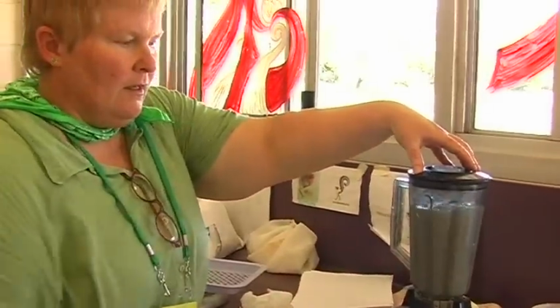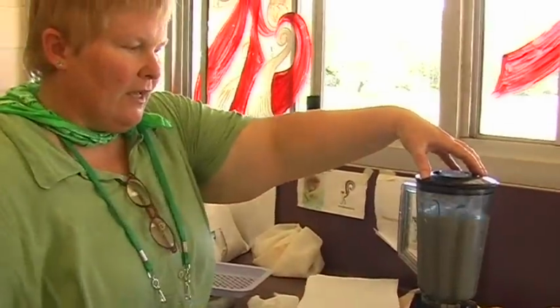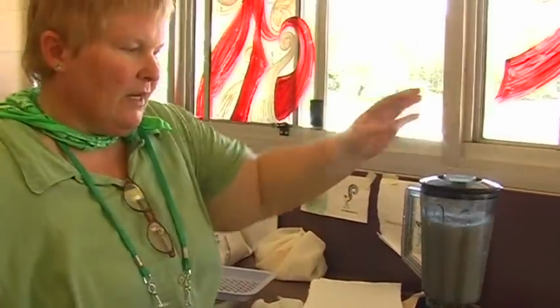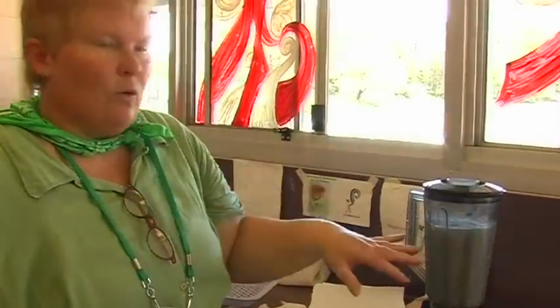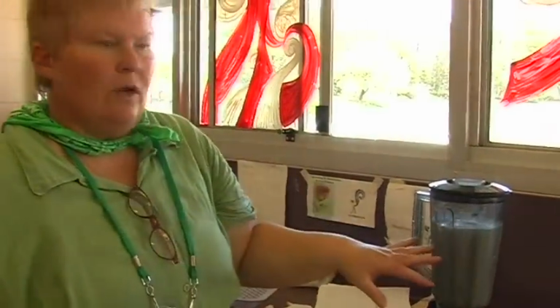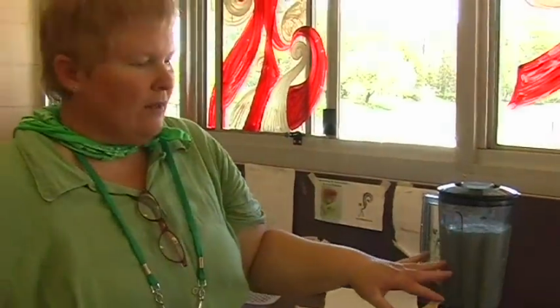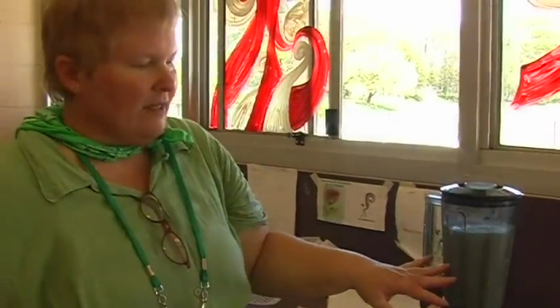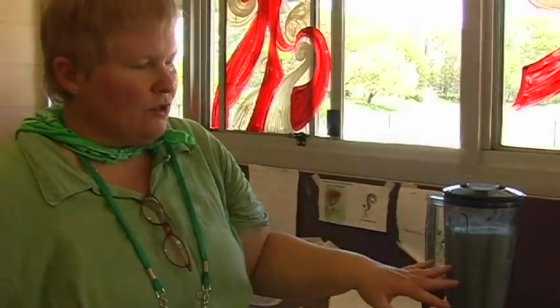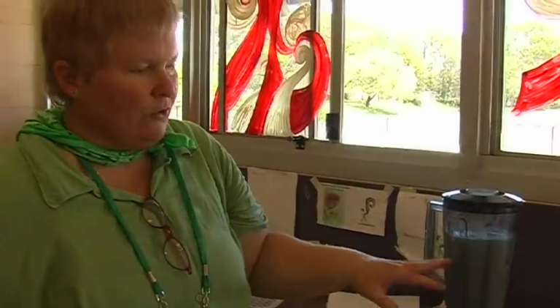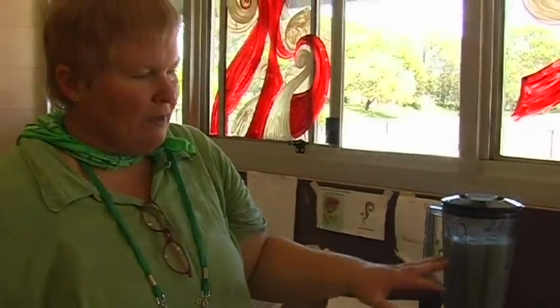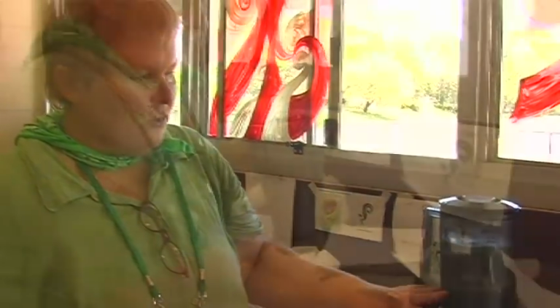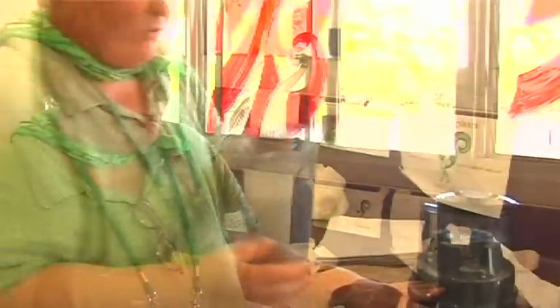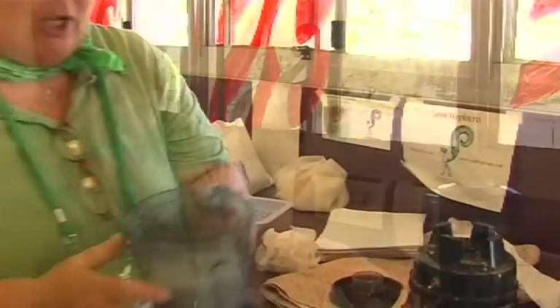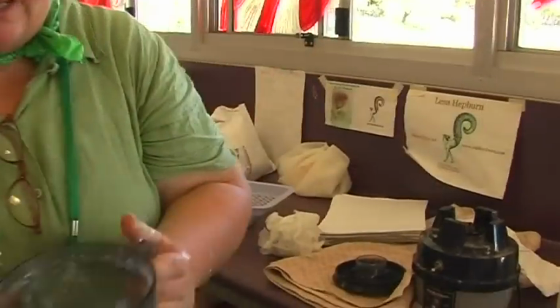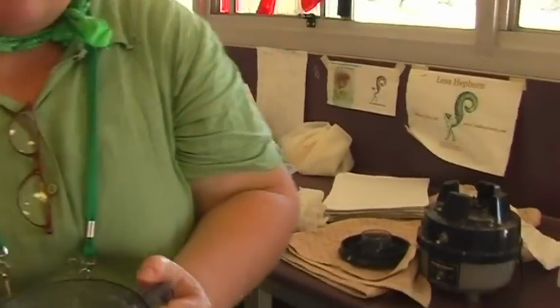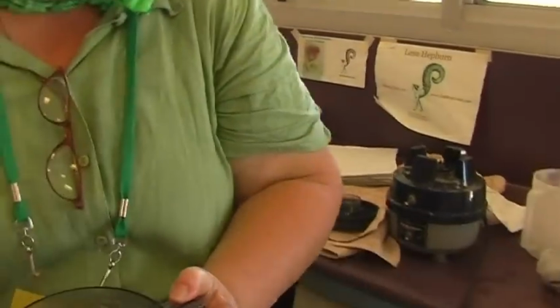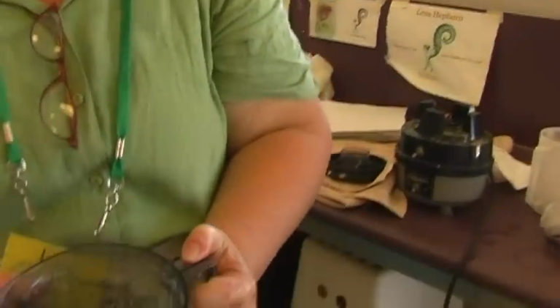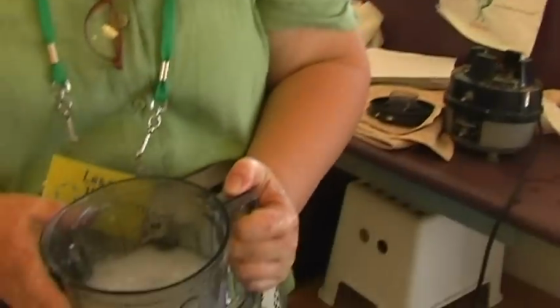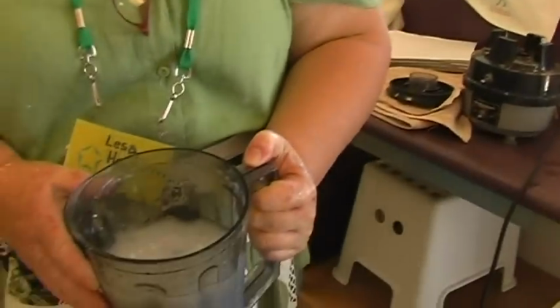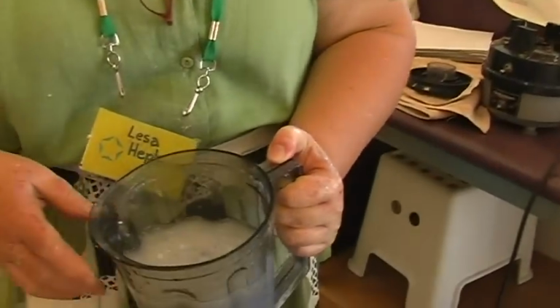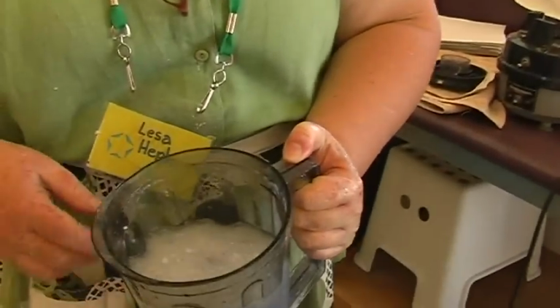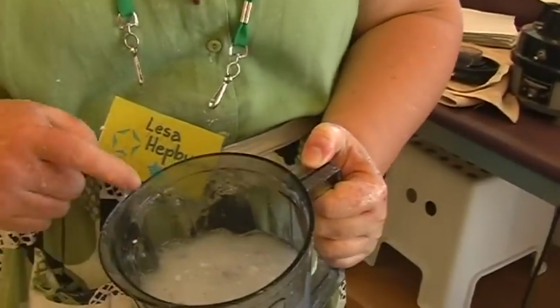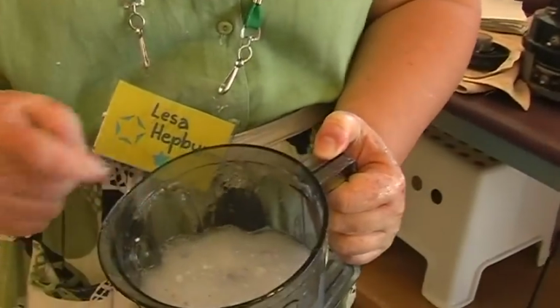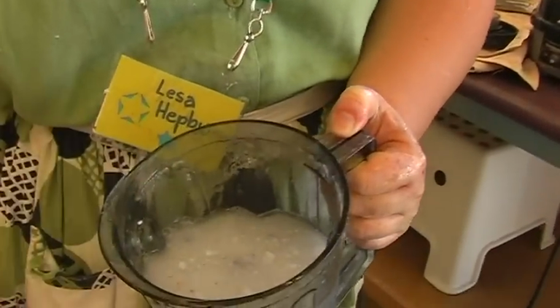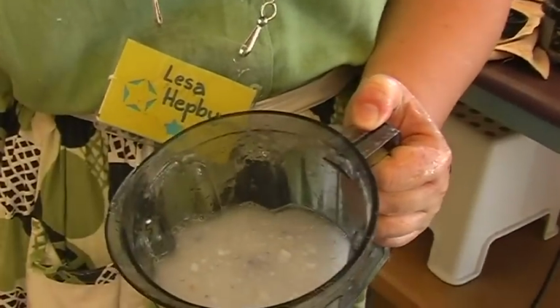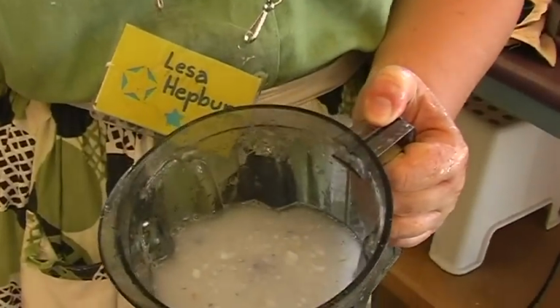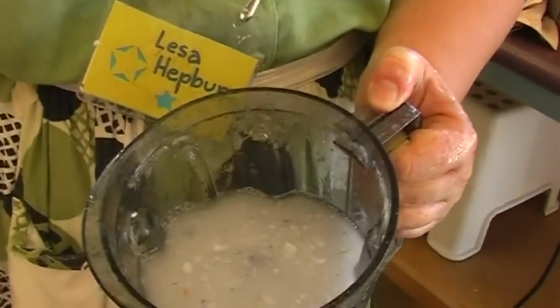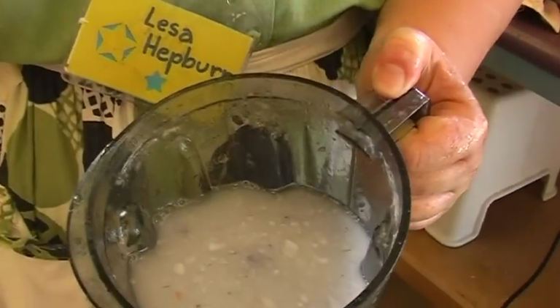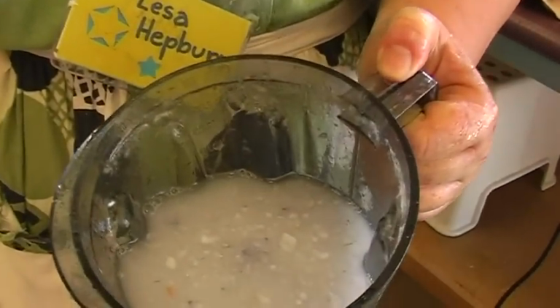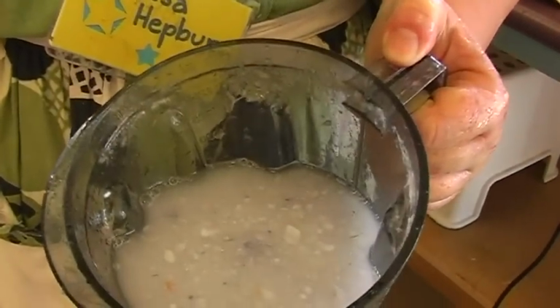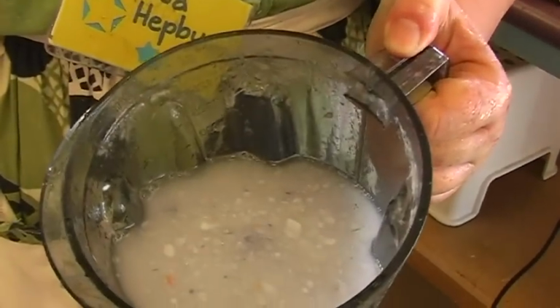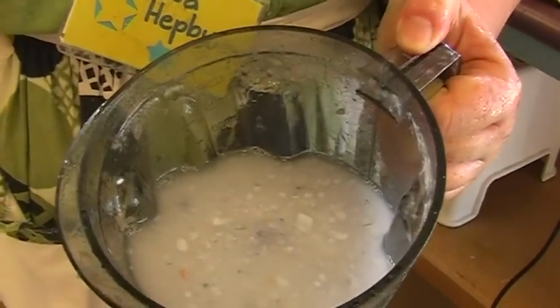Depending on how textured you want your paper to look, you can either blend it for a full minute or just half a minute, so you've actually got textured paper.